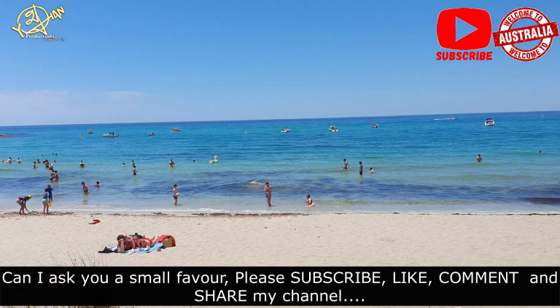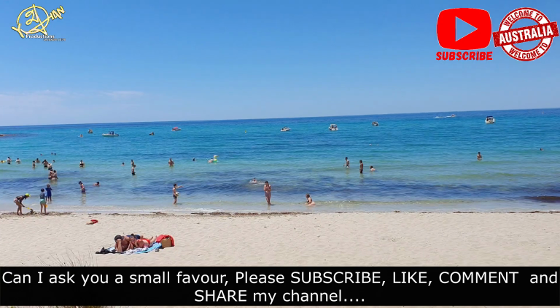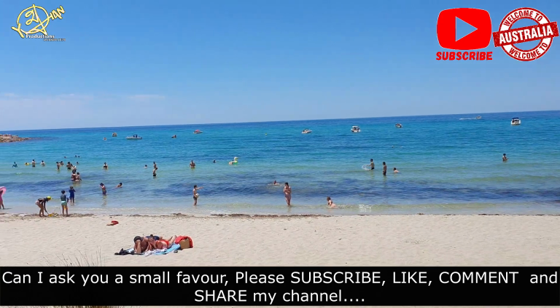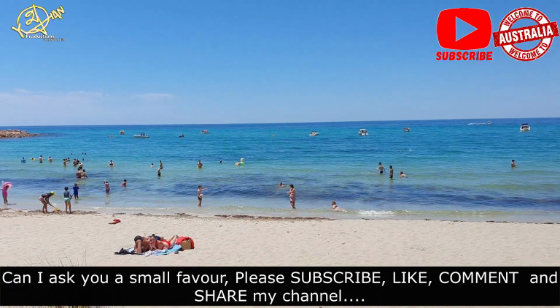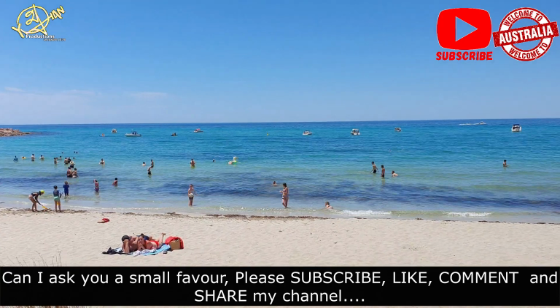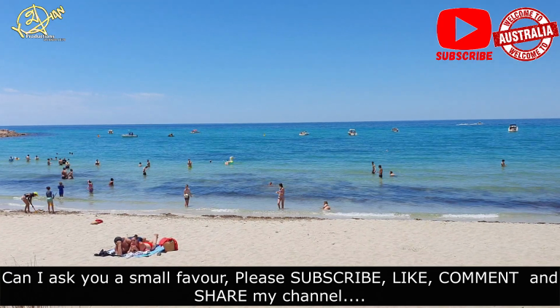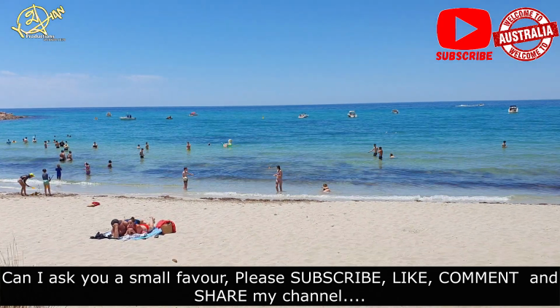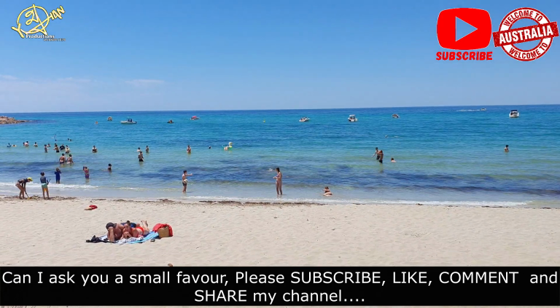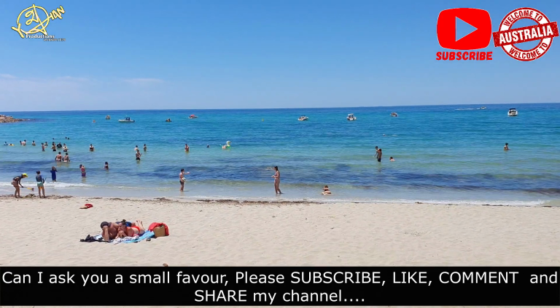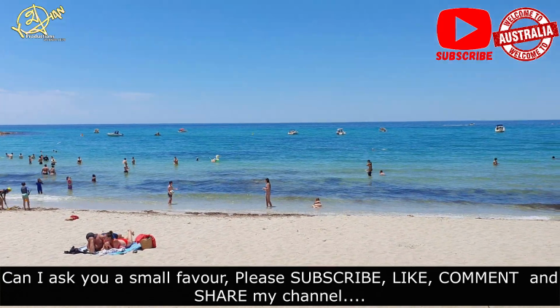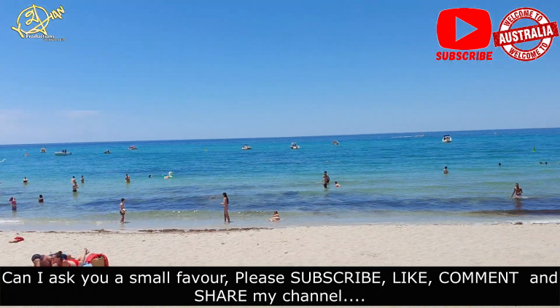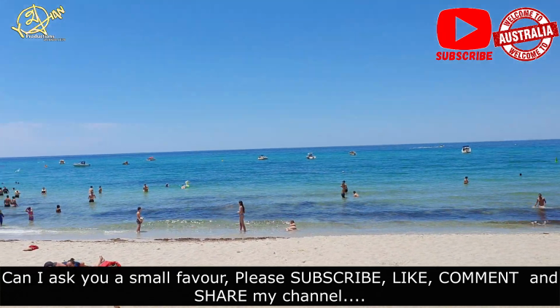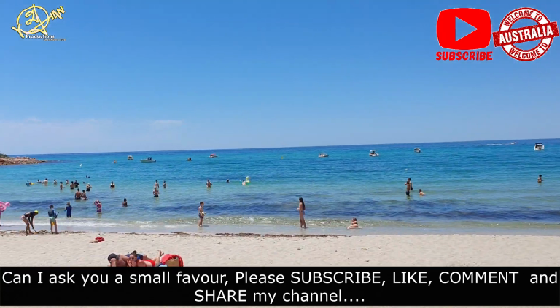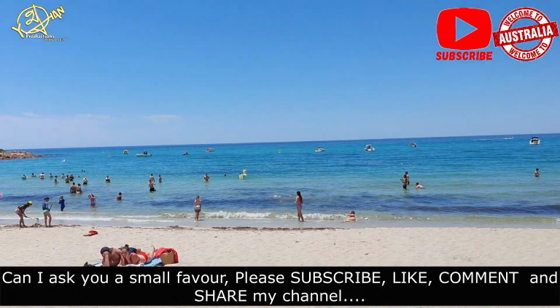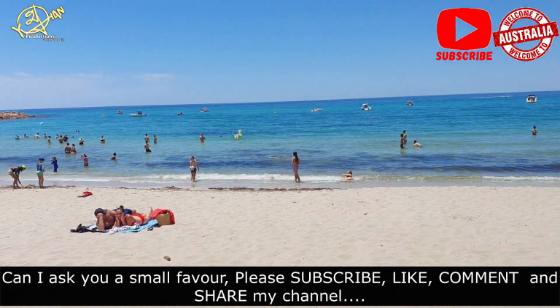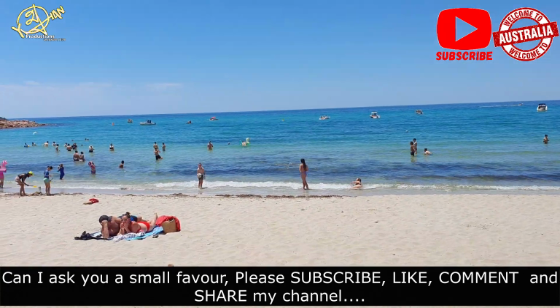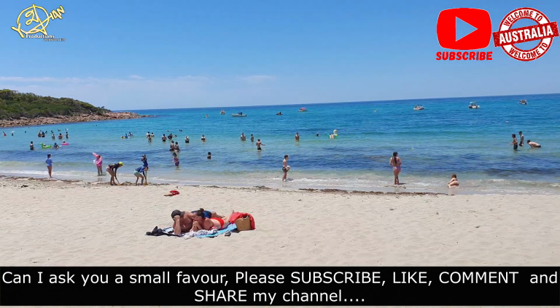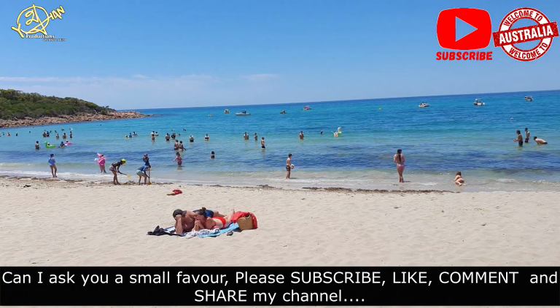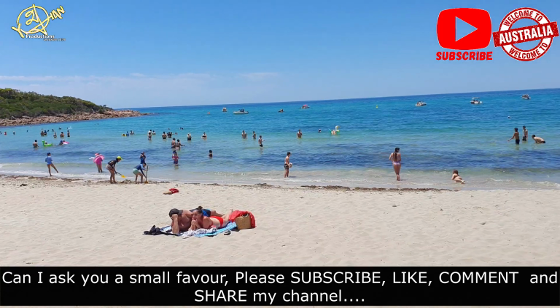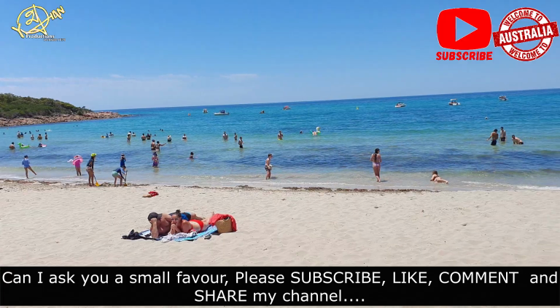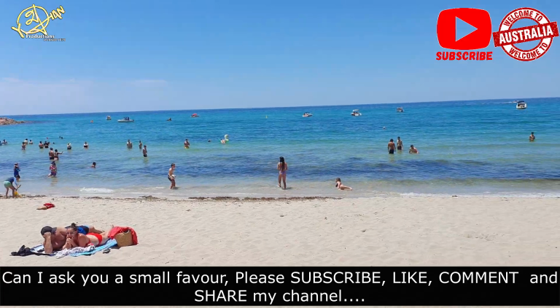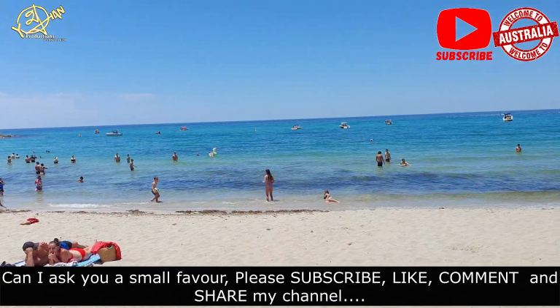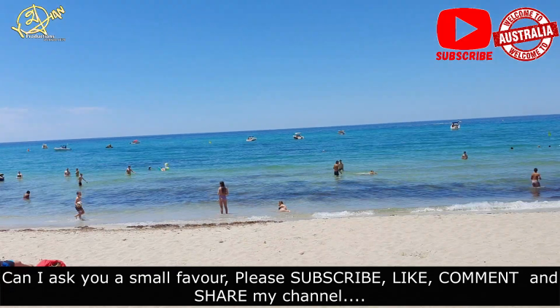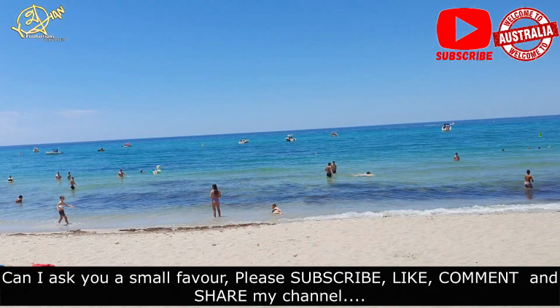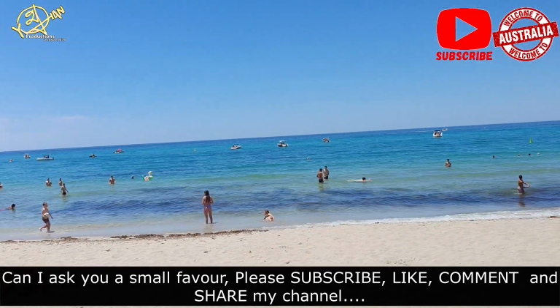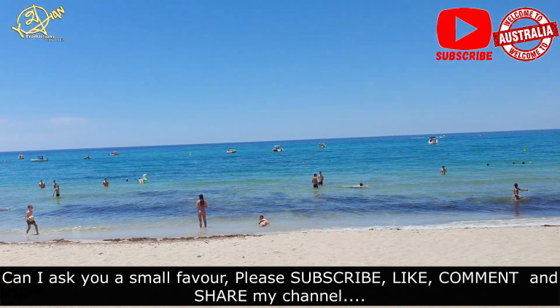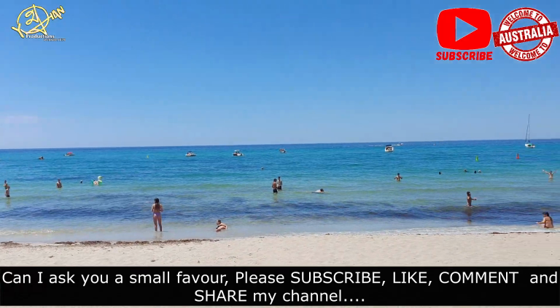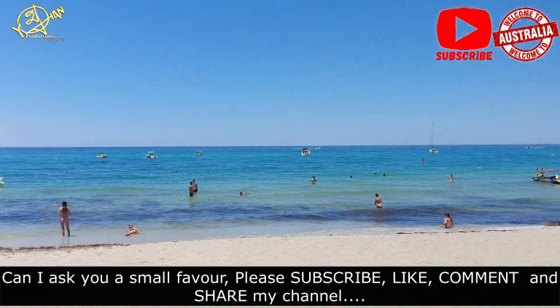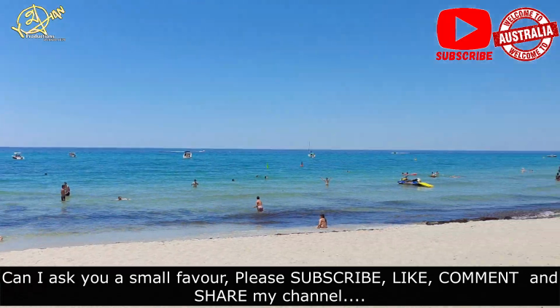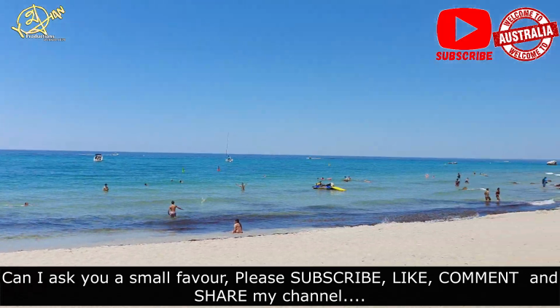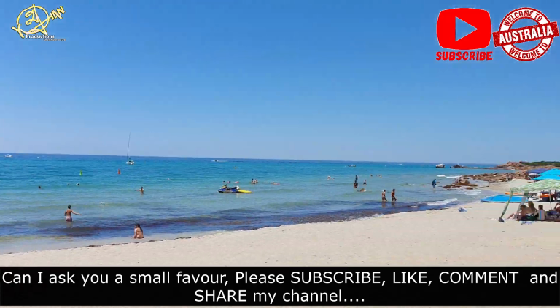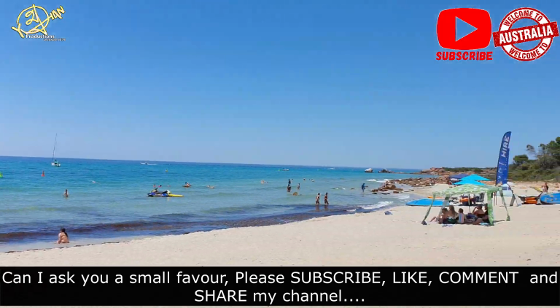Don't forget to subscribe to our channel, like and comment. If you have any questions, feel free to ask.